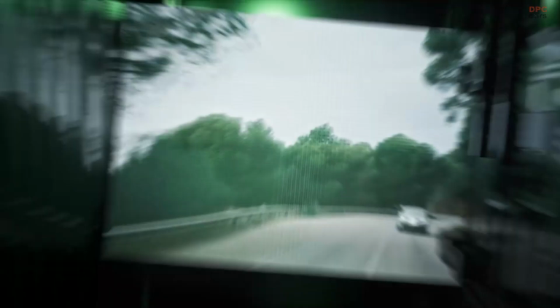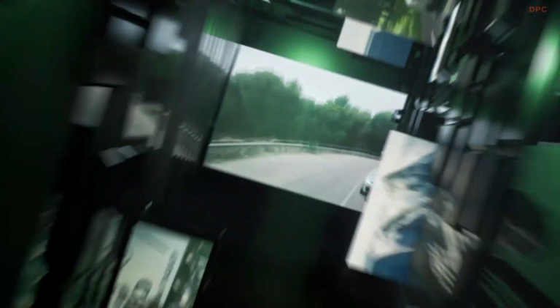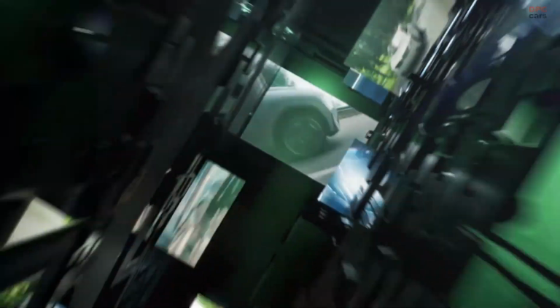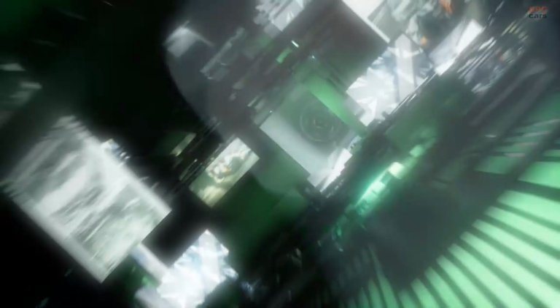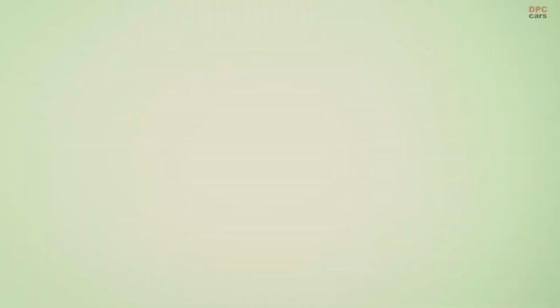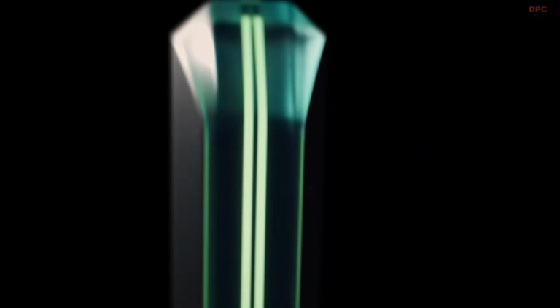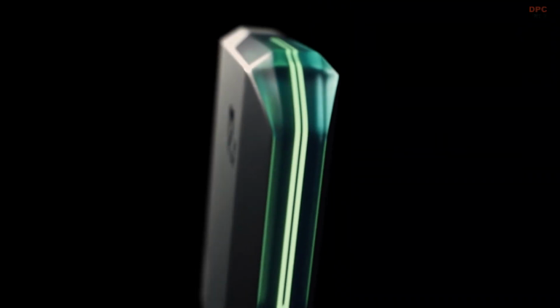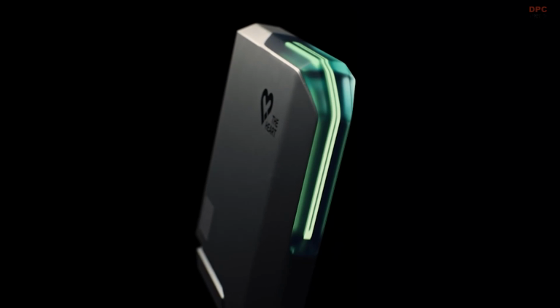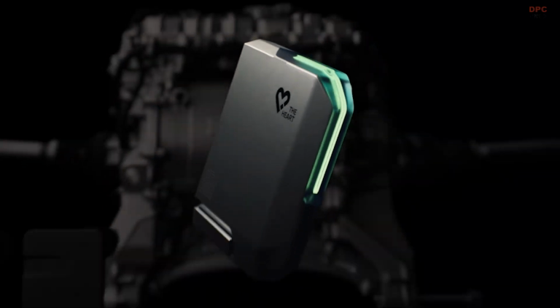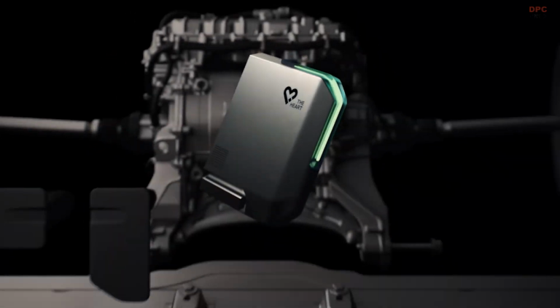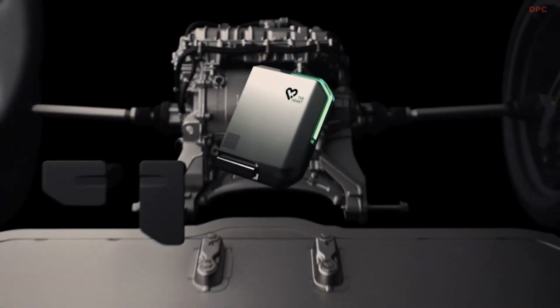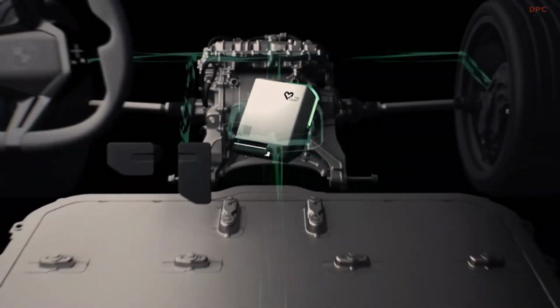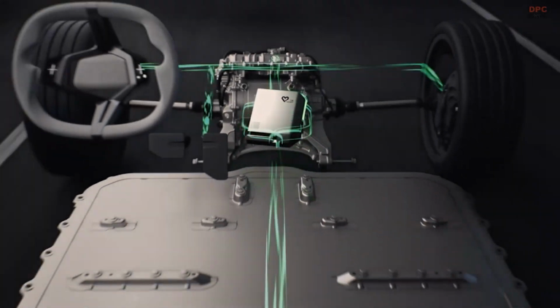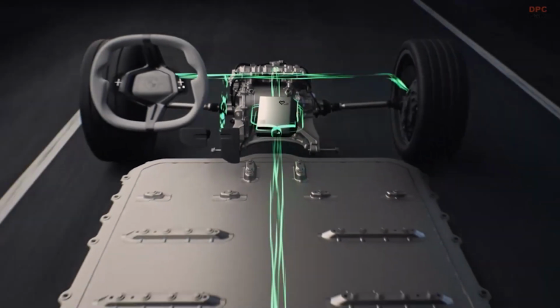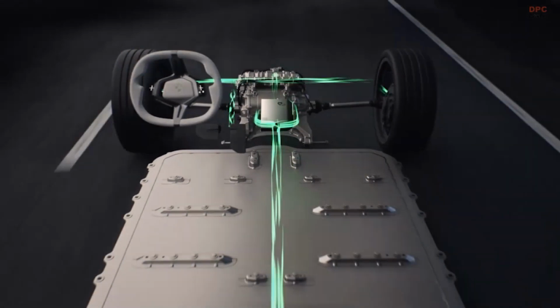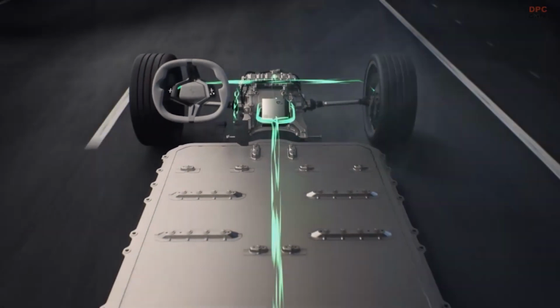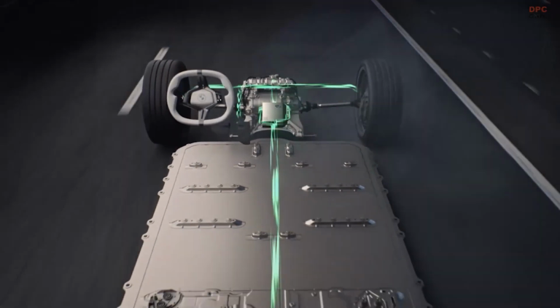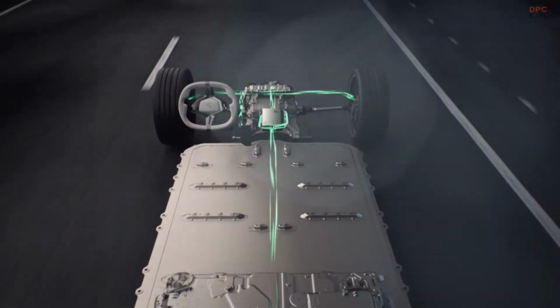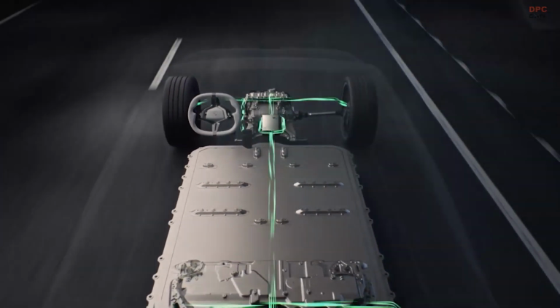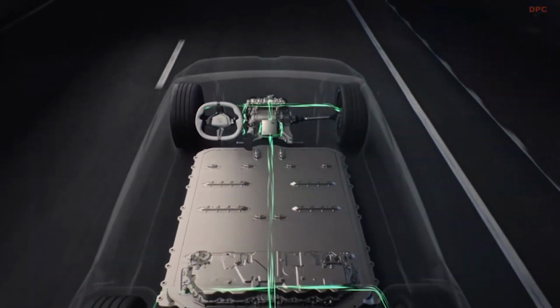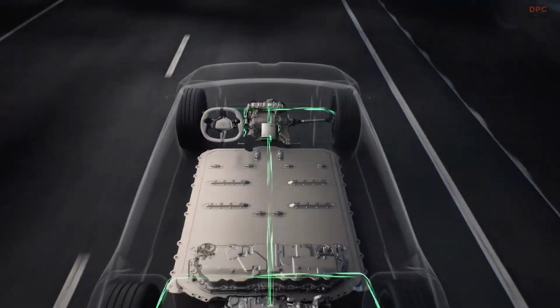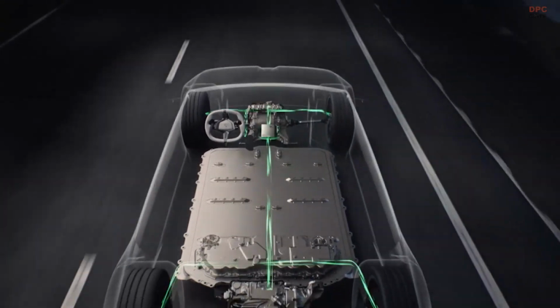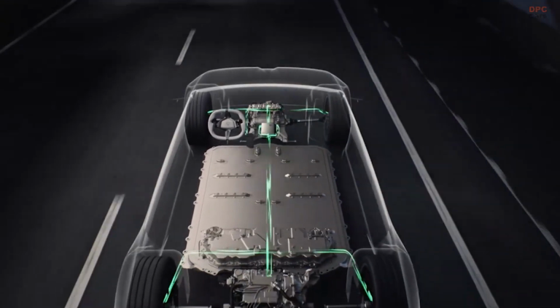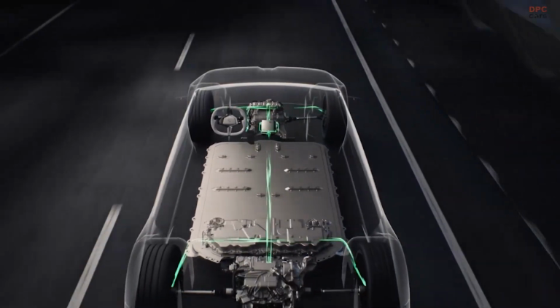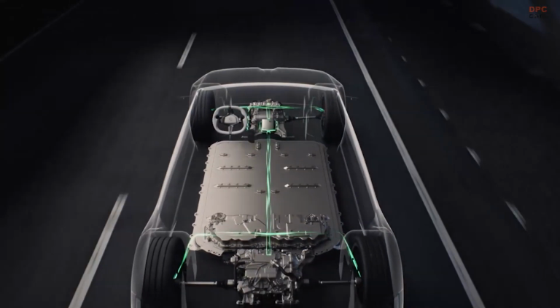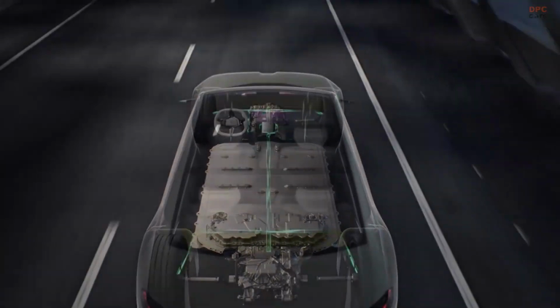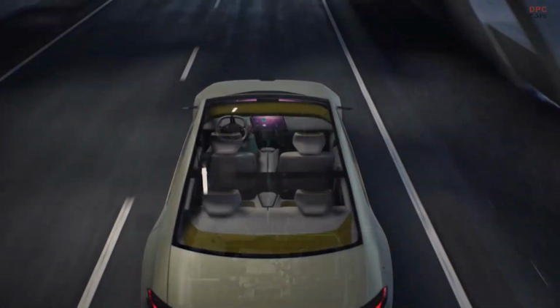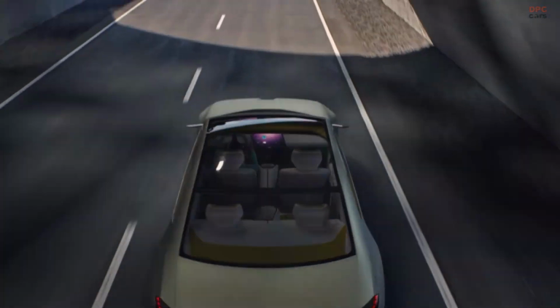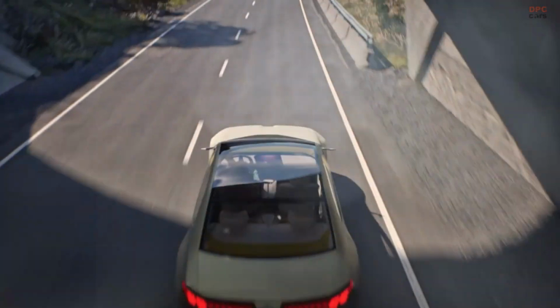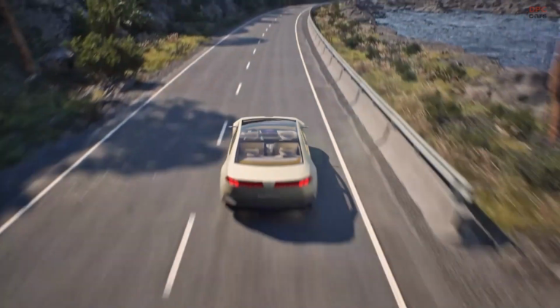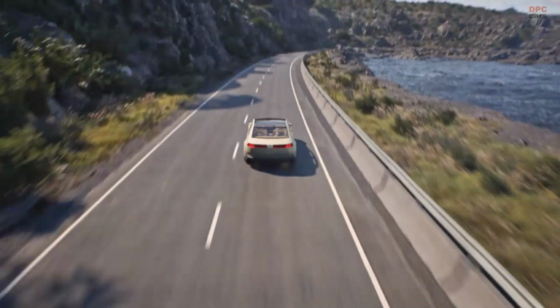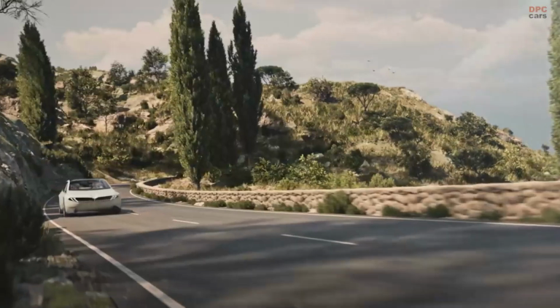For the first time, powertrain and chassis control are merged into just one central superbrain. With a latency of less than a few milliseconds, it responds 10 times faster than today.